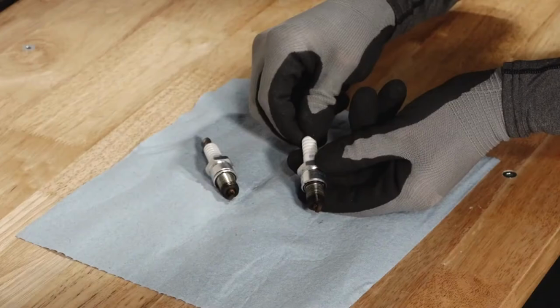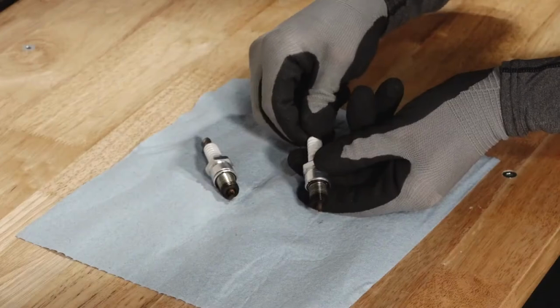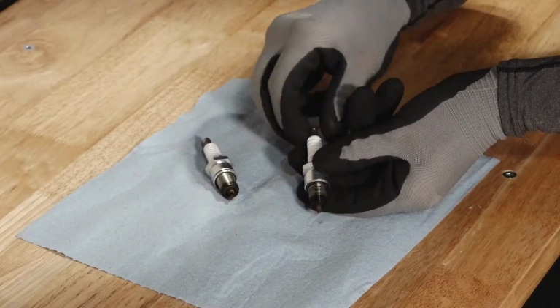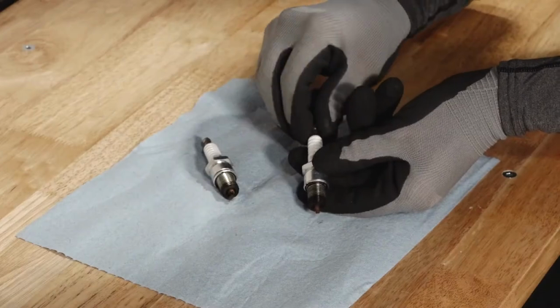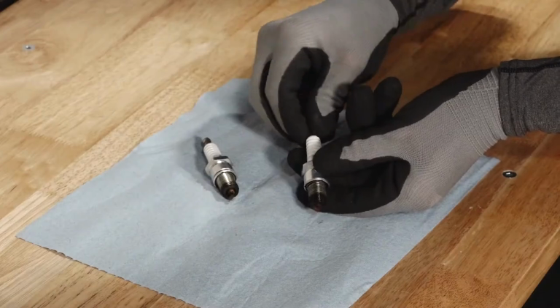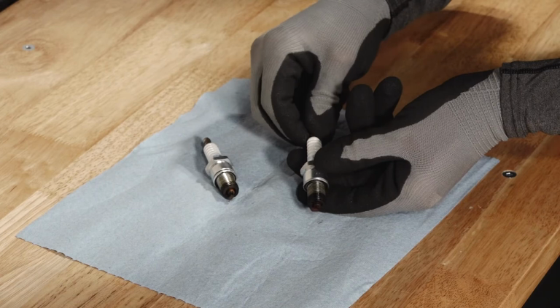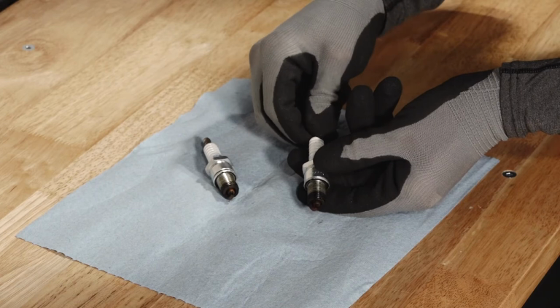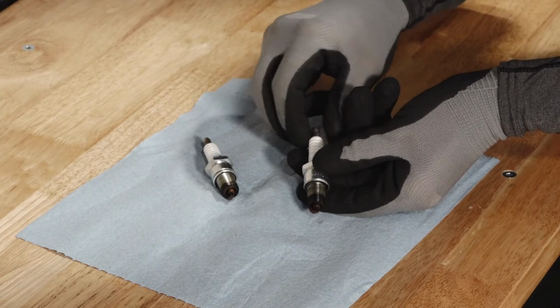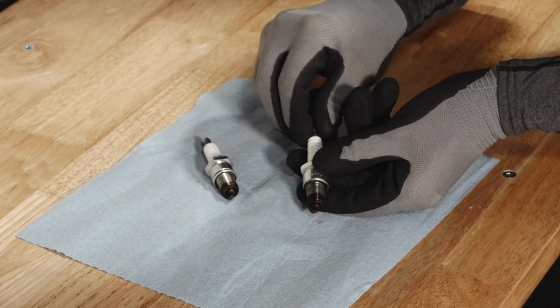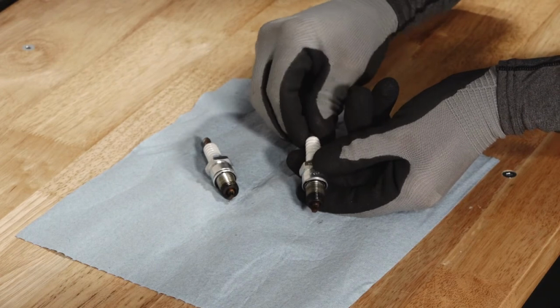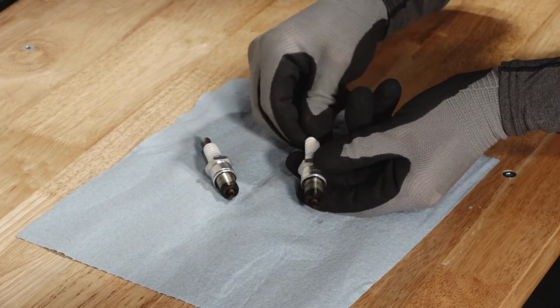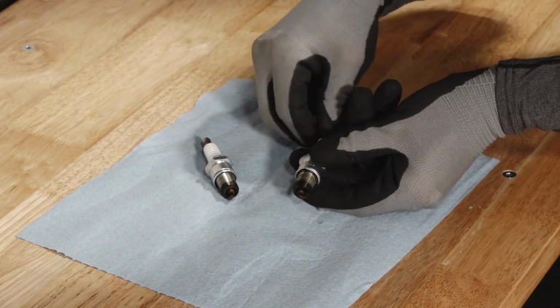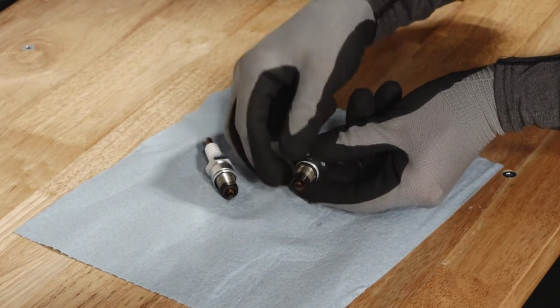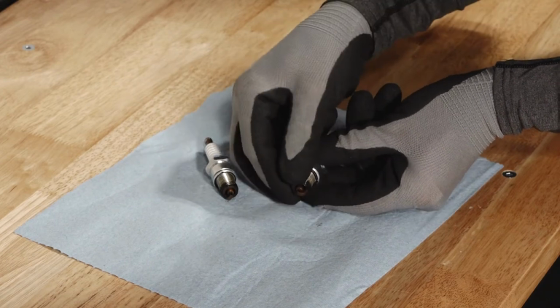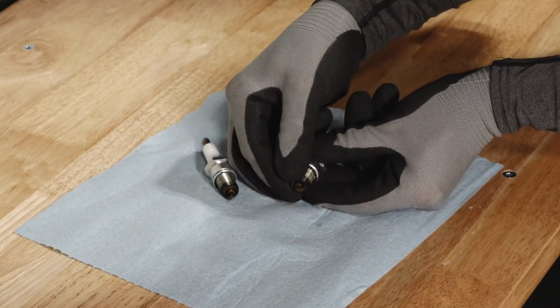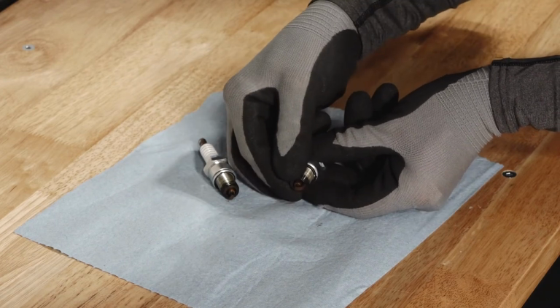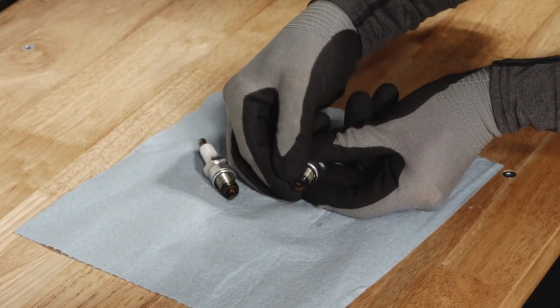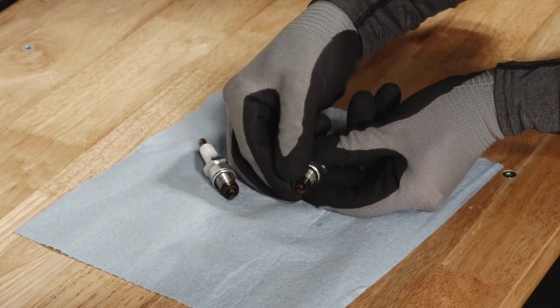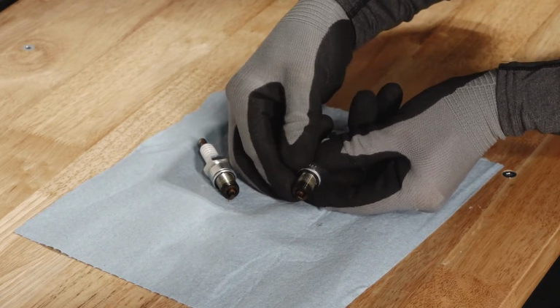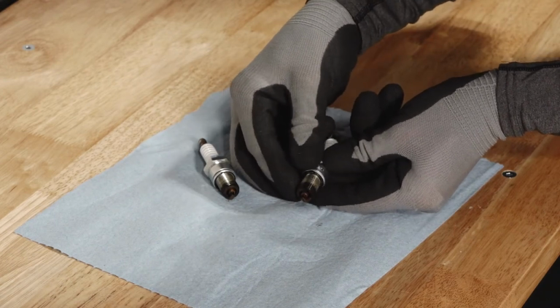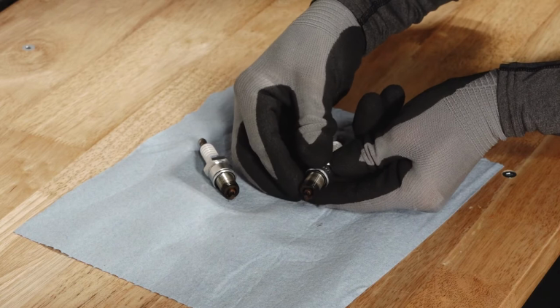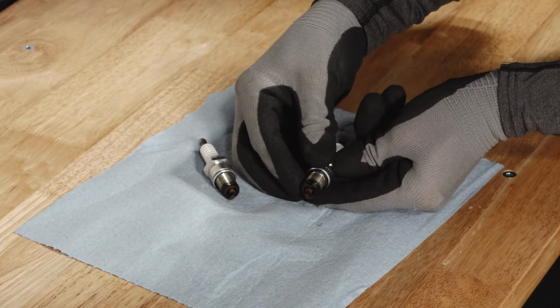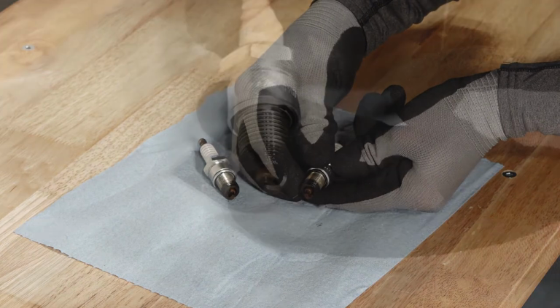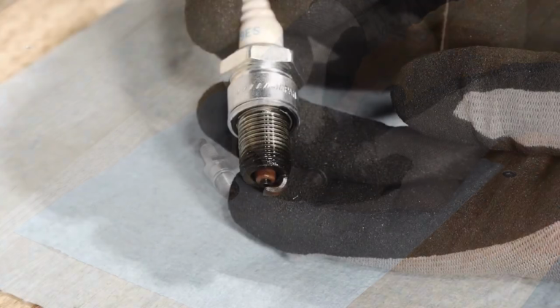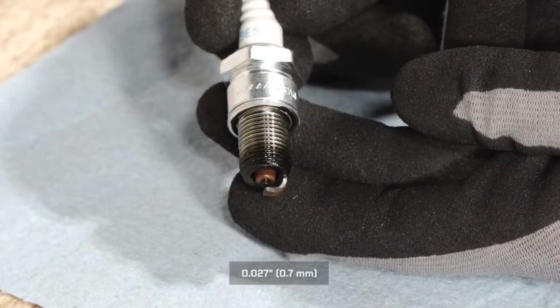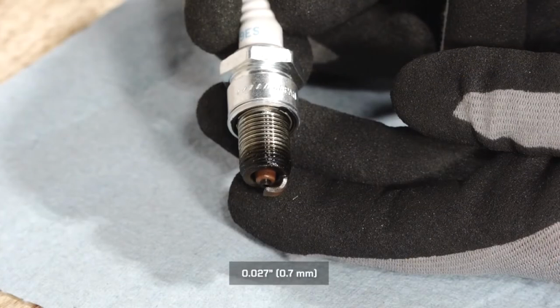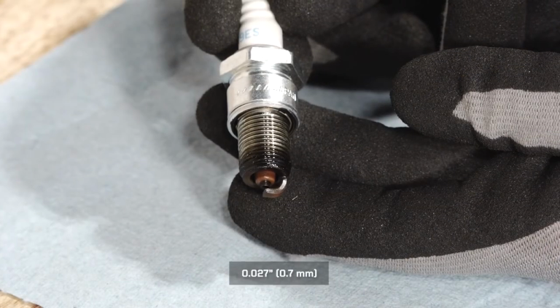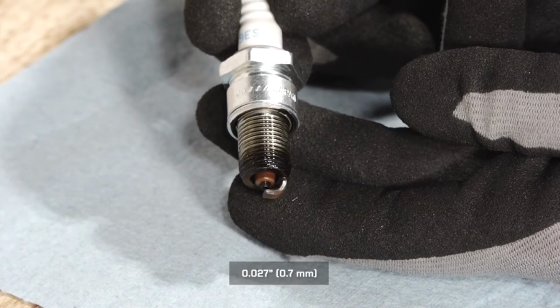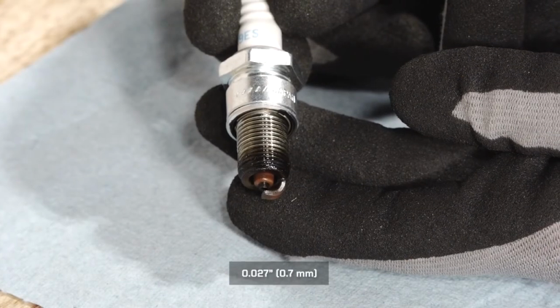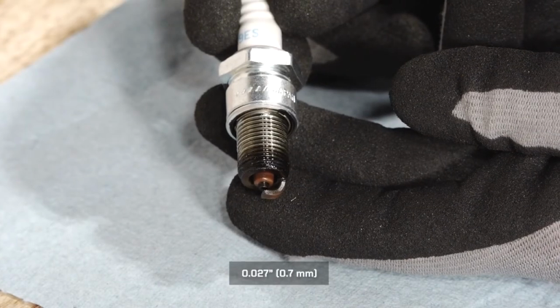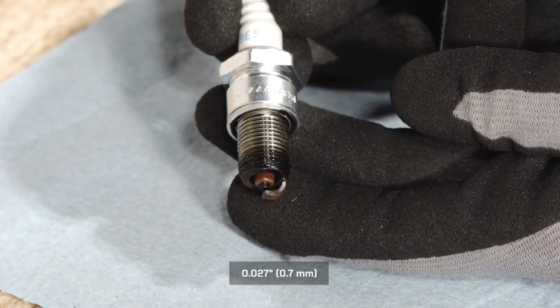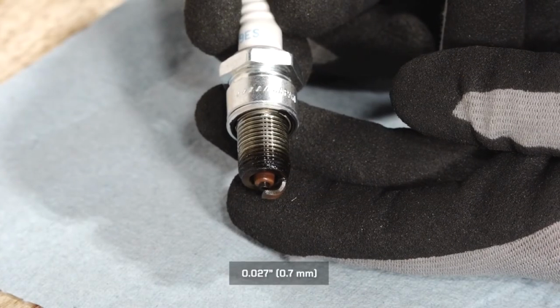Inspect the electrodes for wear and carbon buildup. The spark plug should have a sharp outer edge with no rounding or erosion of the electrodes. Also, inspect and adjust the spark plug gap if needed.